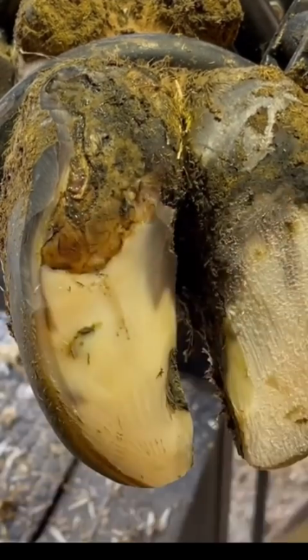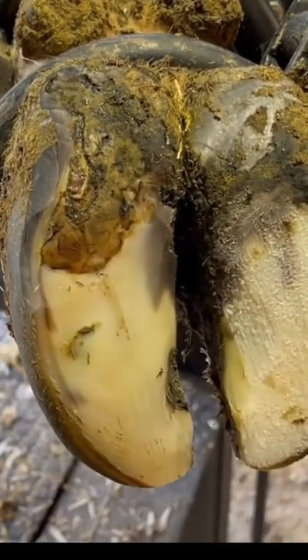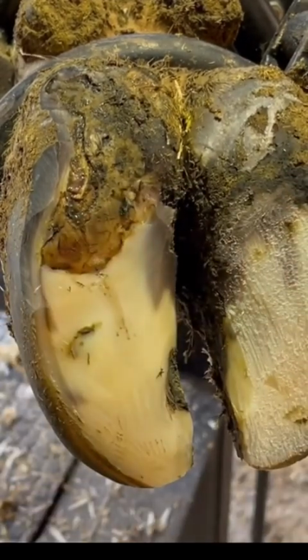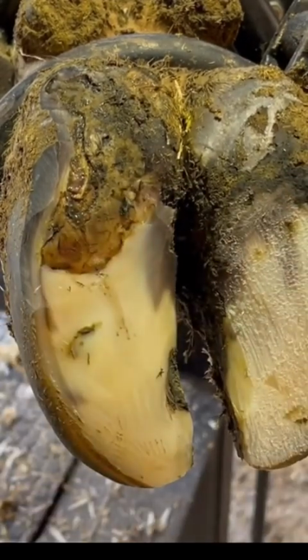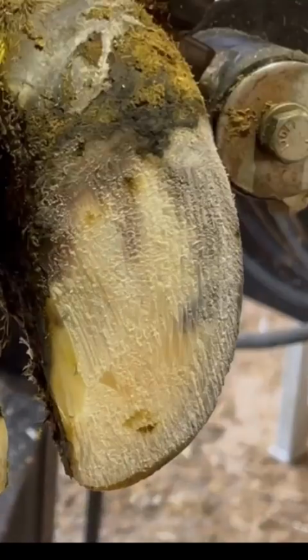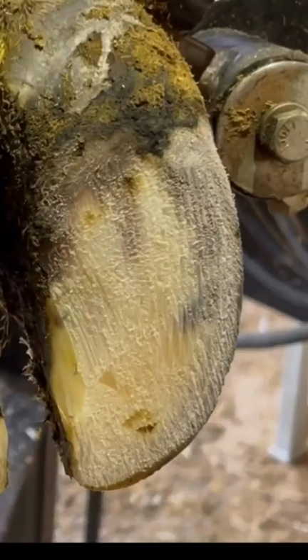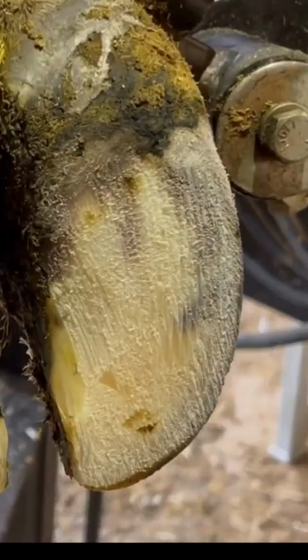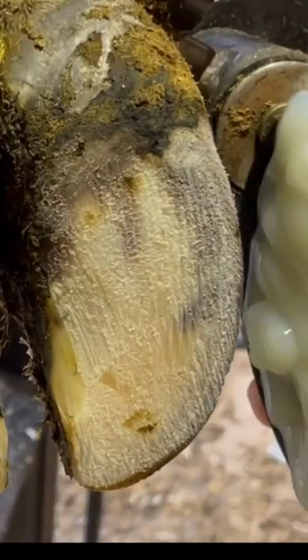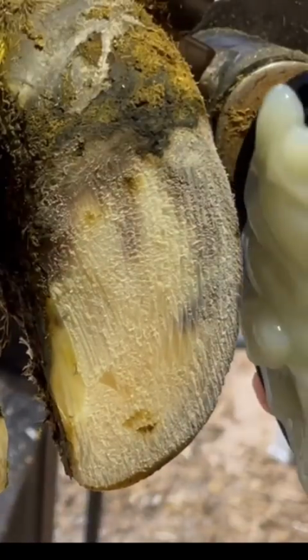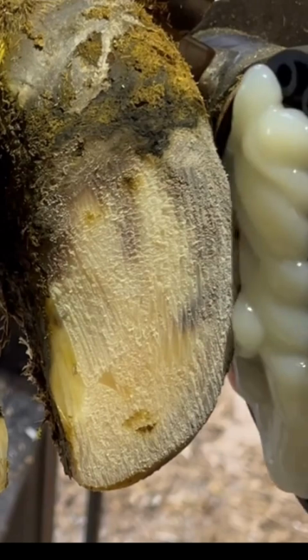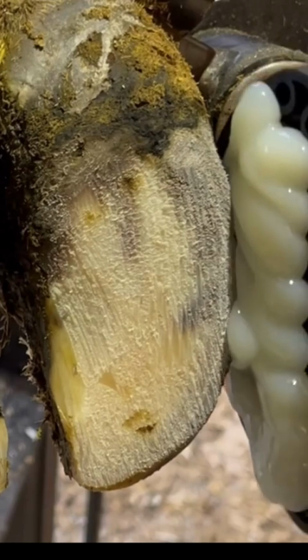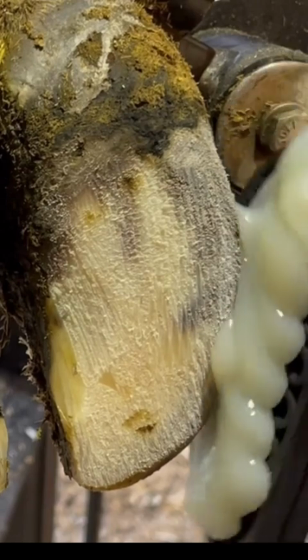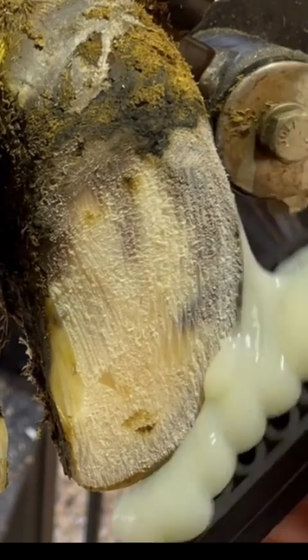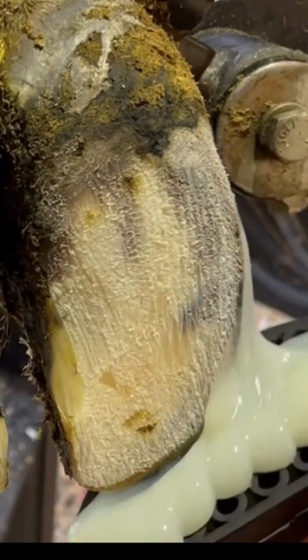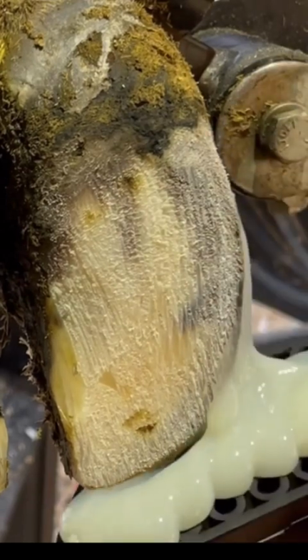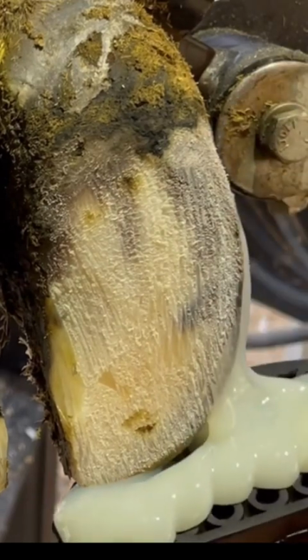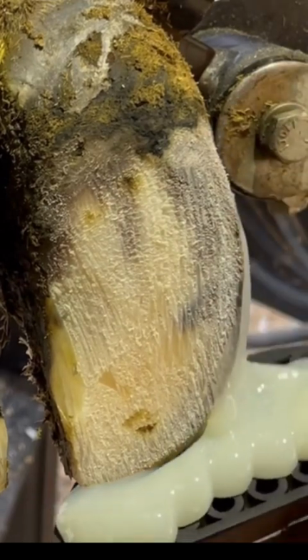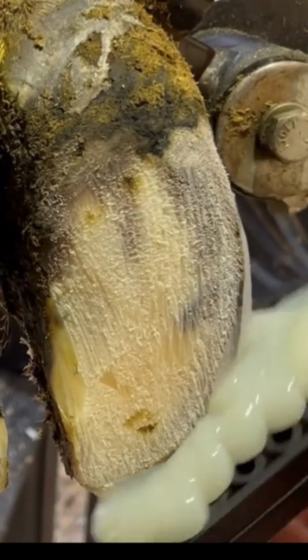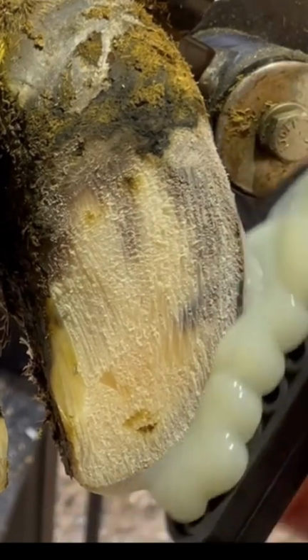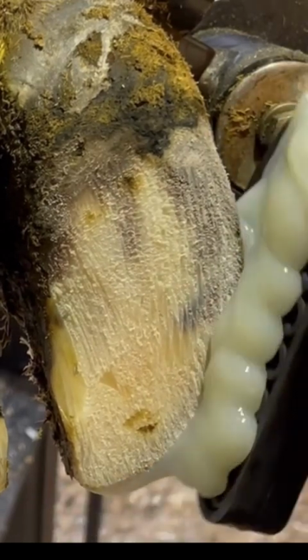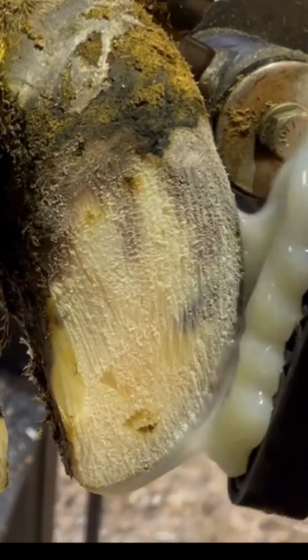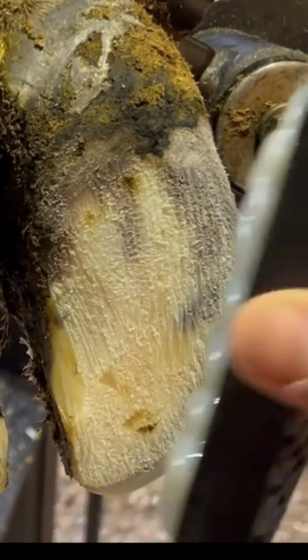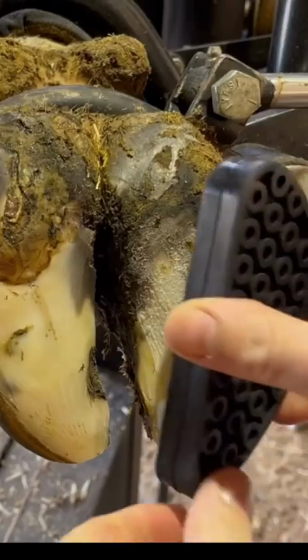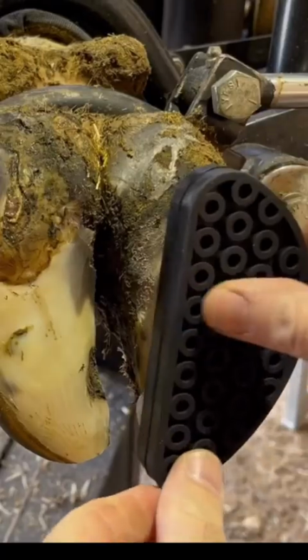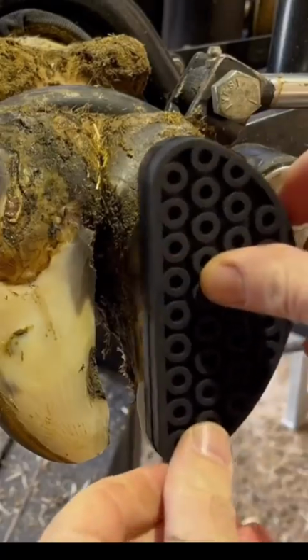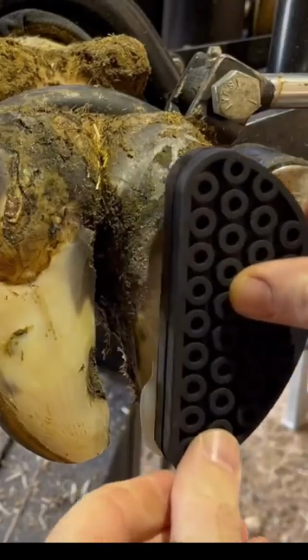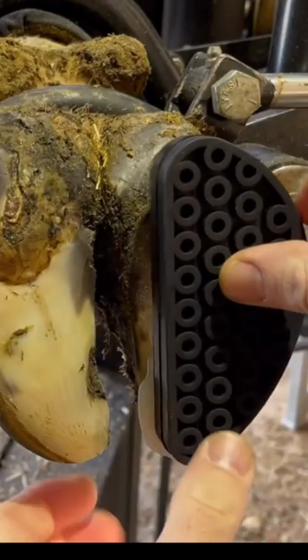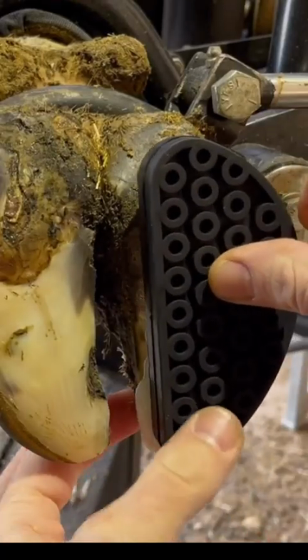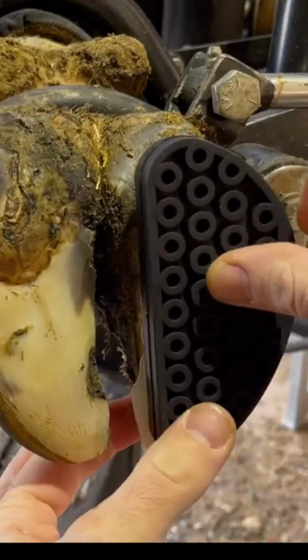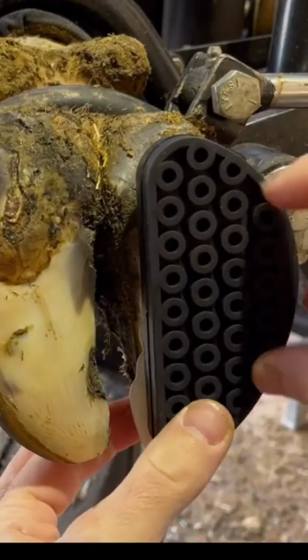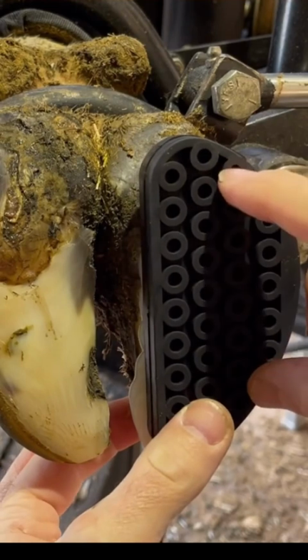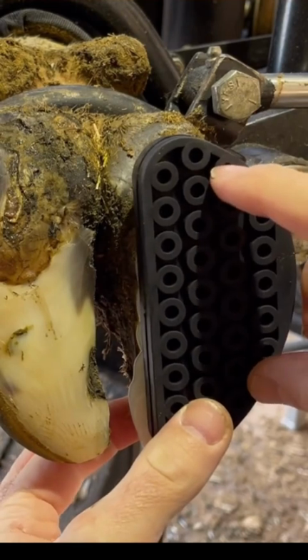Many of you lately have been asking: why do I put some glue on the side of the hoof when I put this rubber block on? At the end of the video, you're going to get to see exactly what that does.